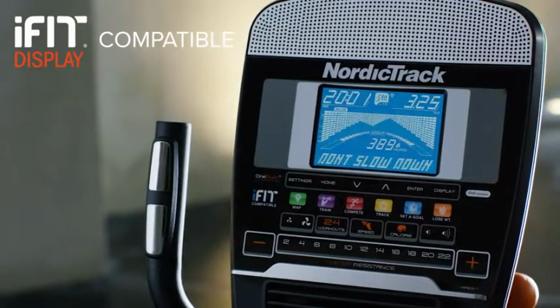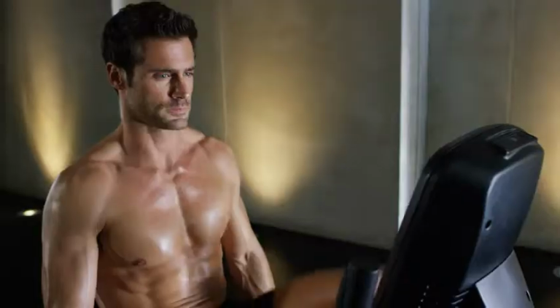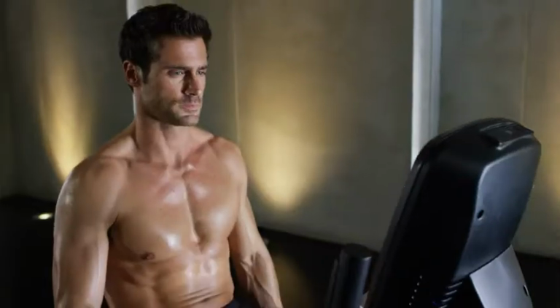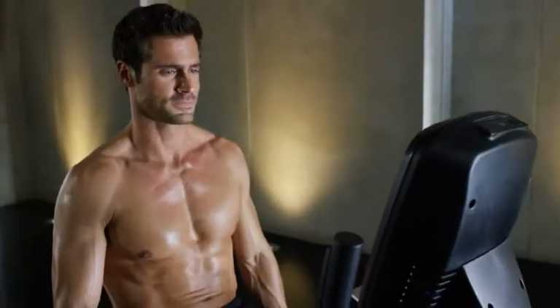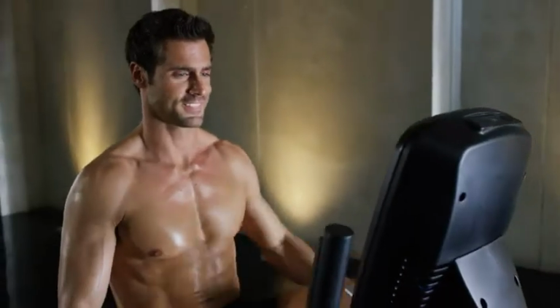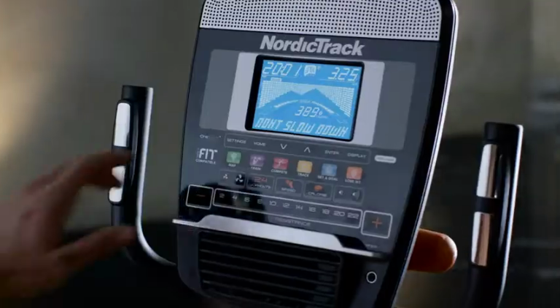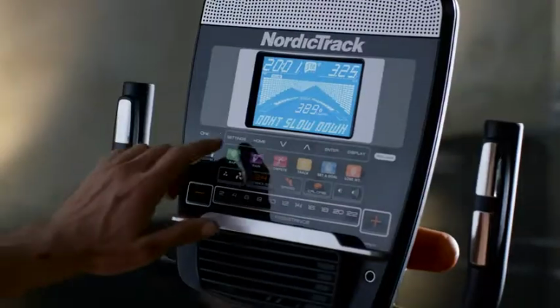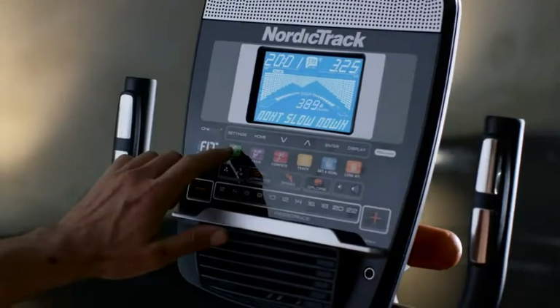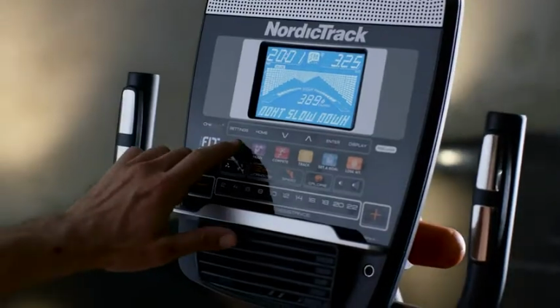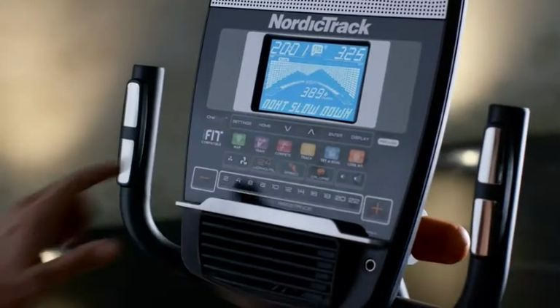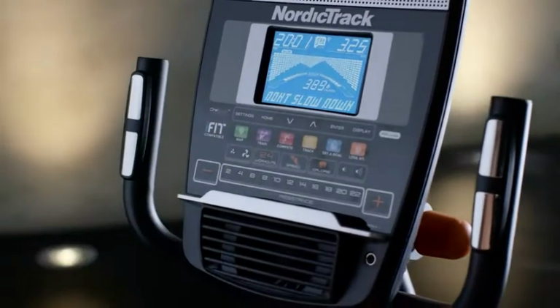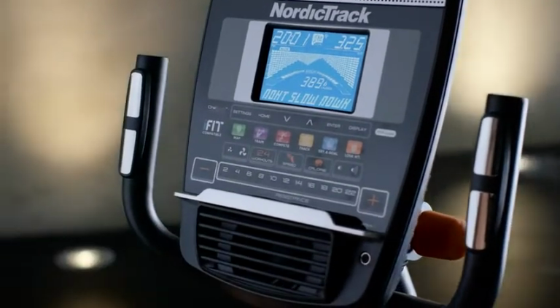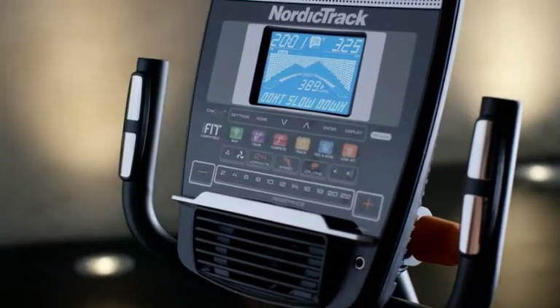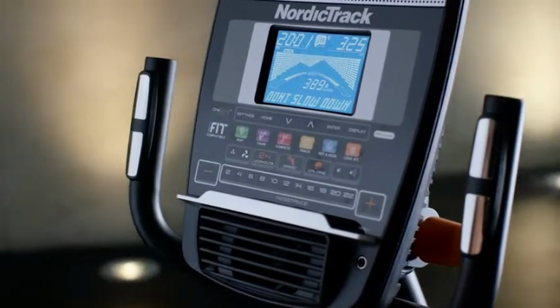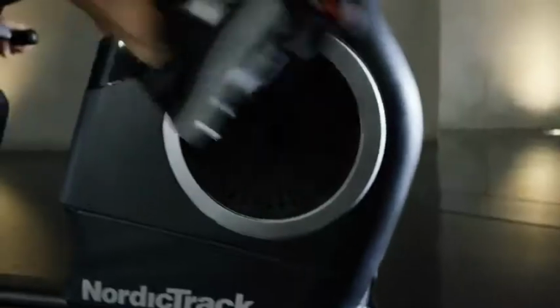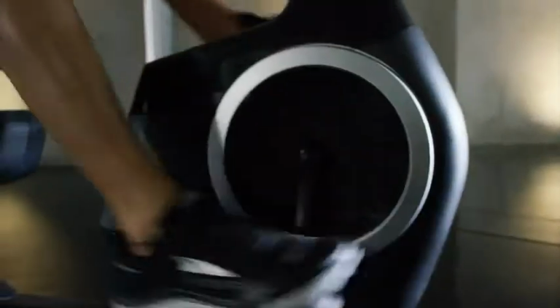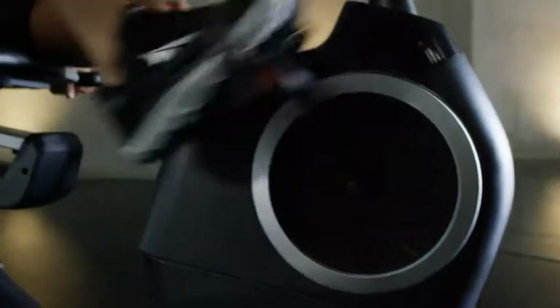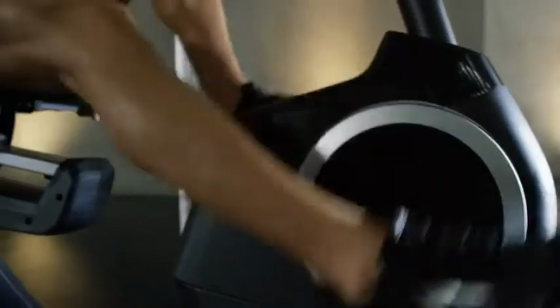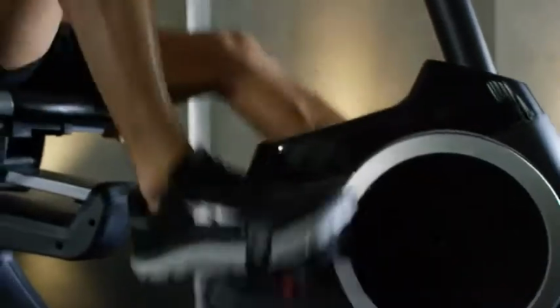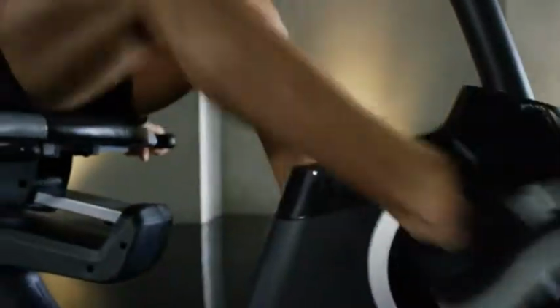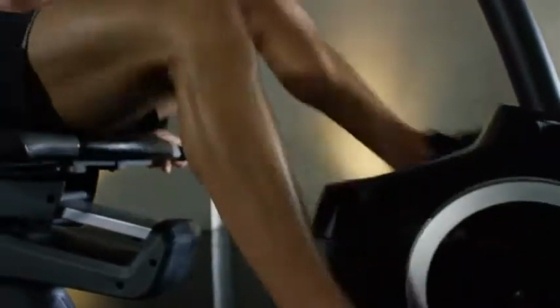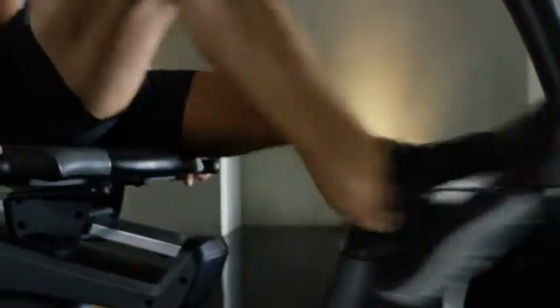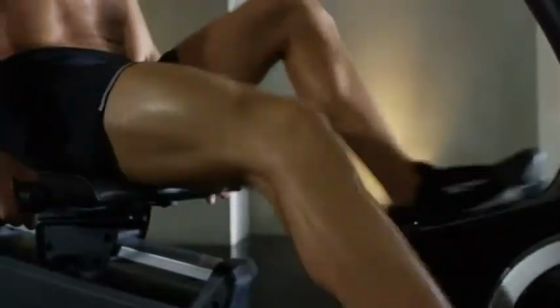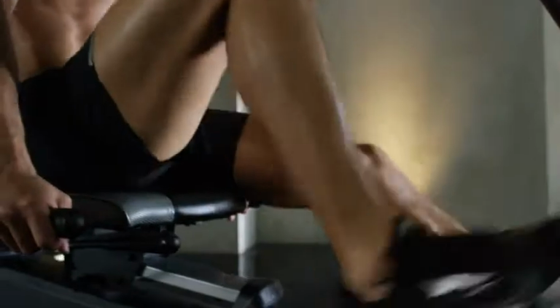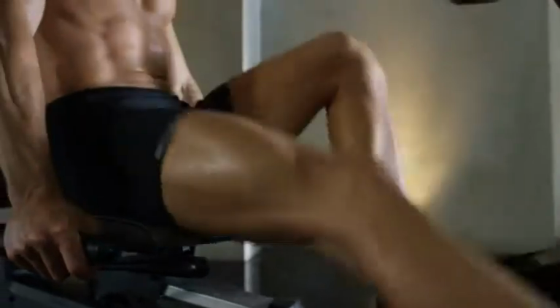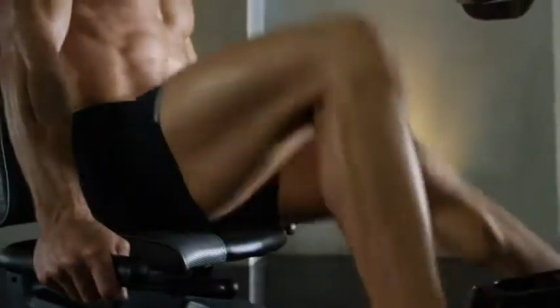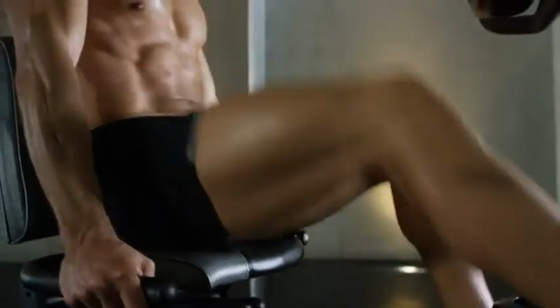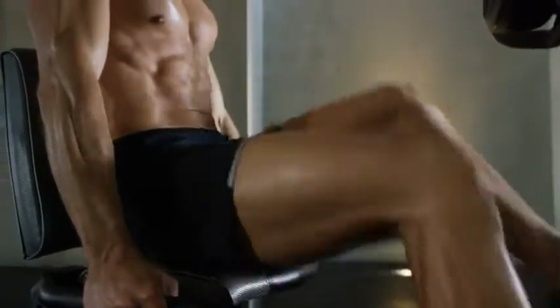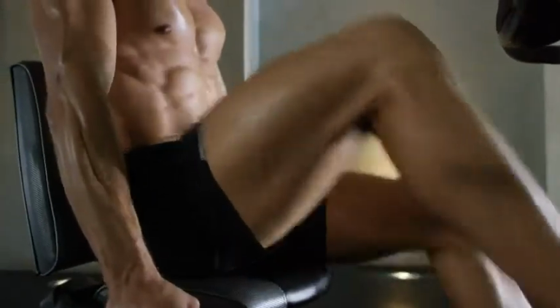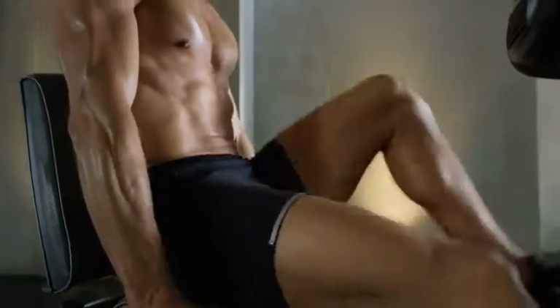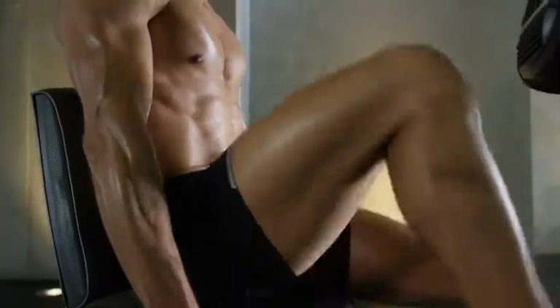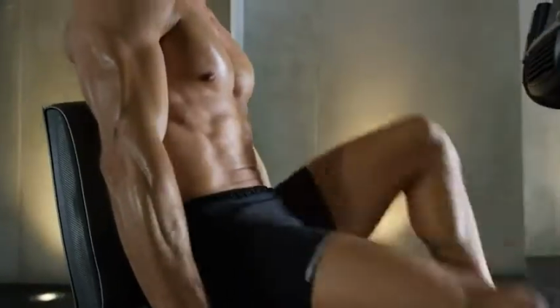With built-in Google Maps, choose from a pre-planned route or customize your own. The resistance will adjust to match the features of the terrain while automatically tracking all of your stats.